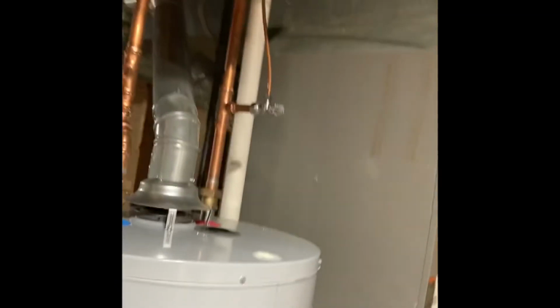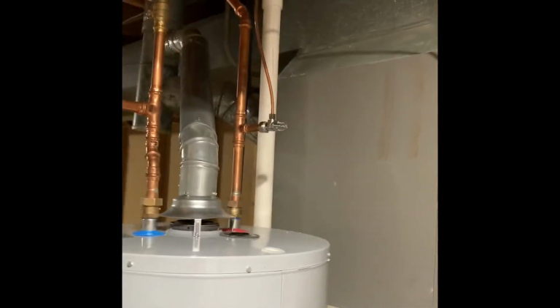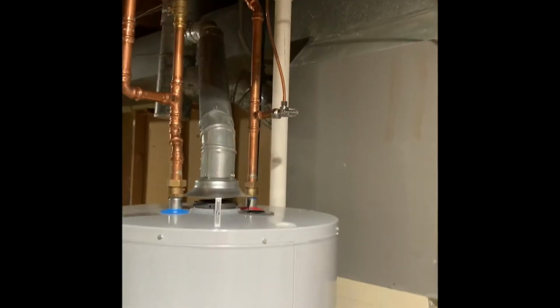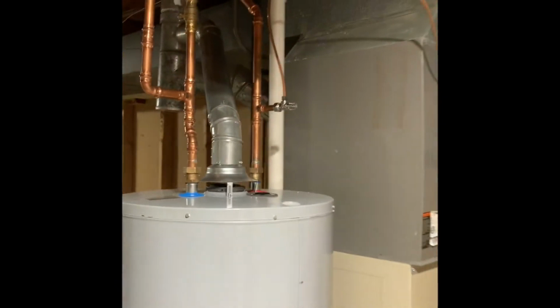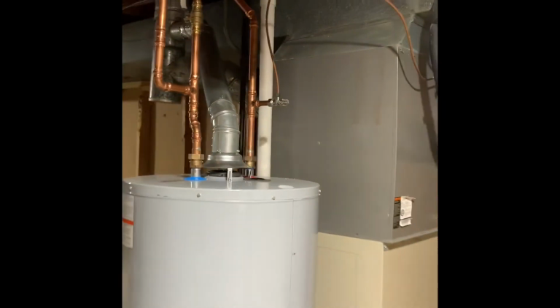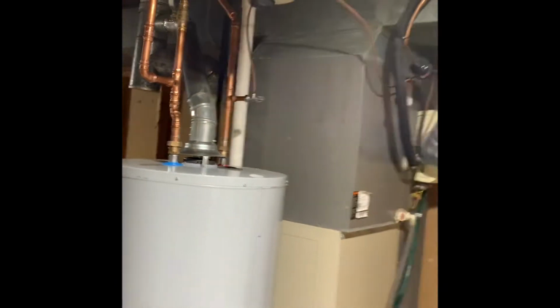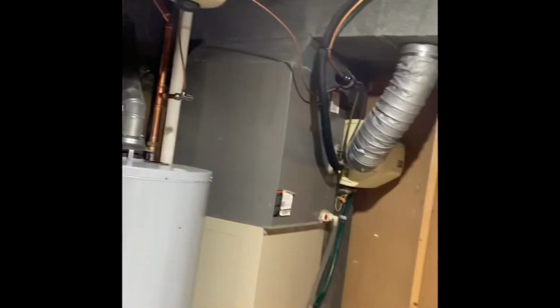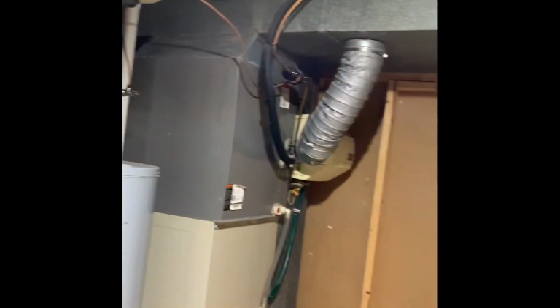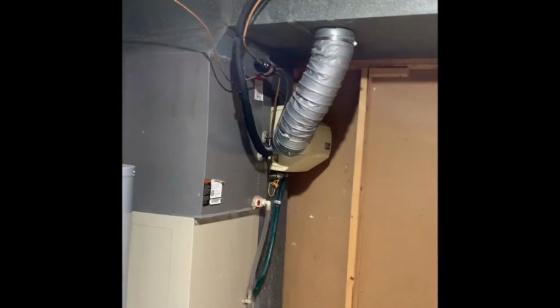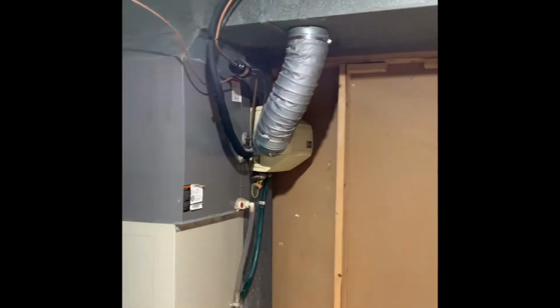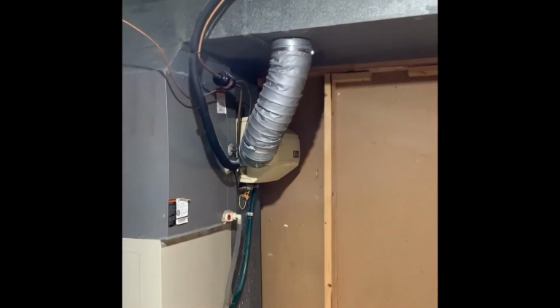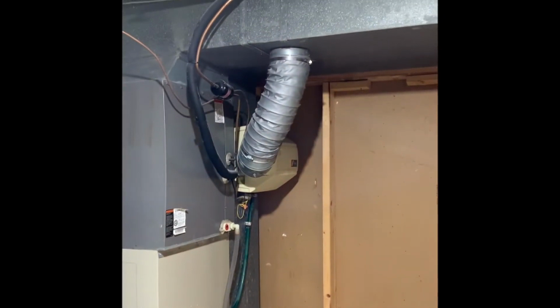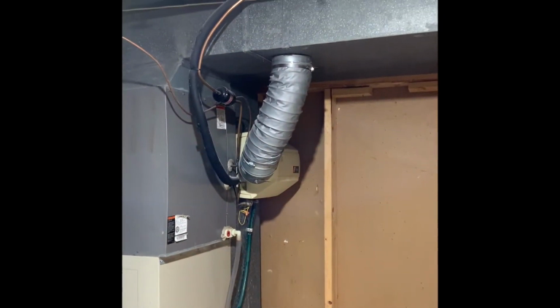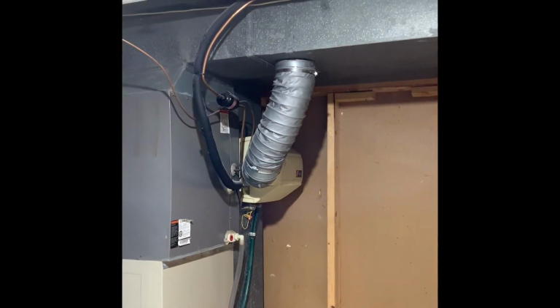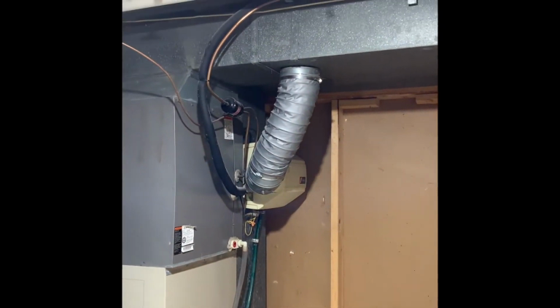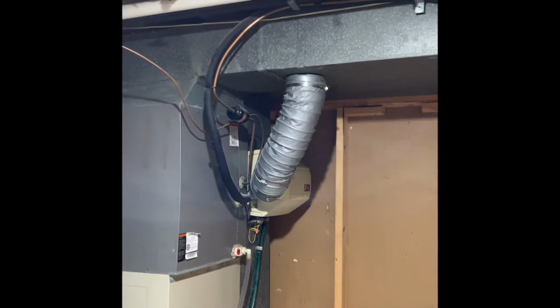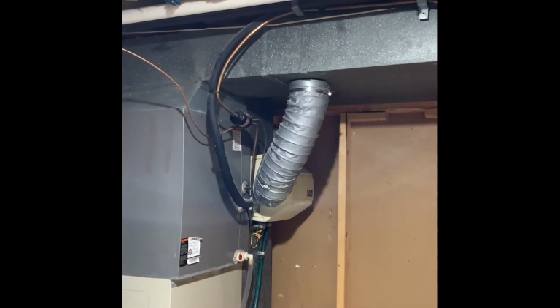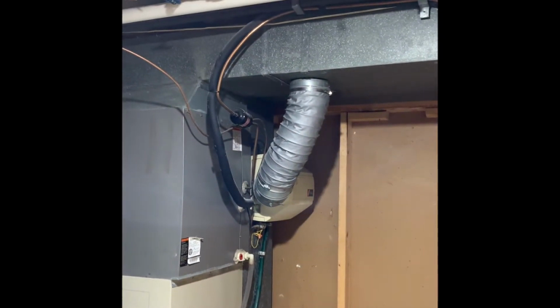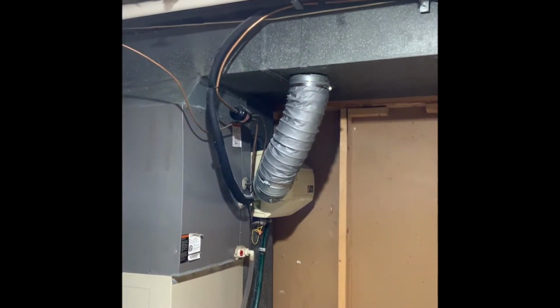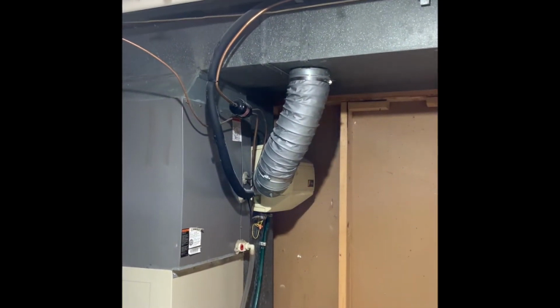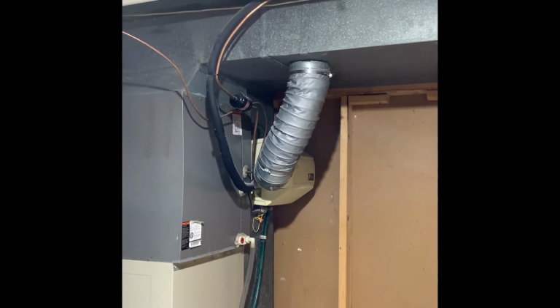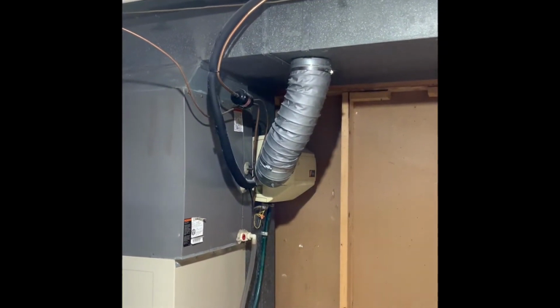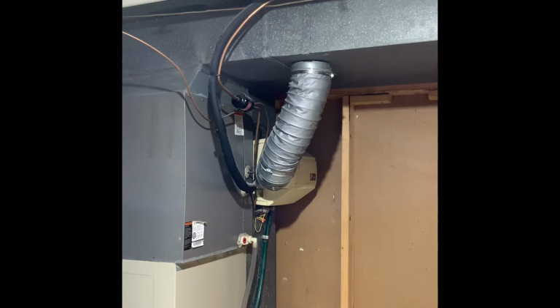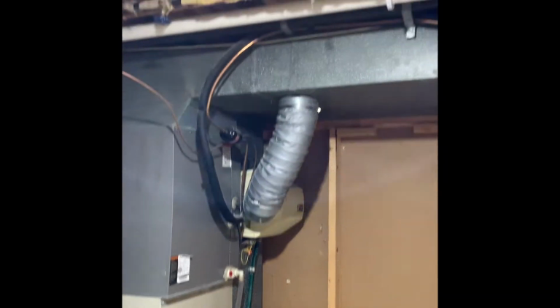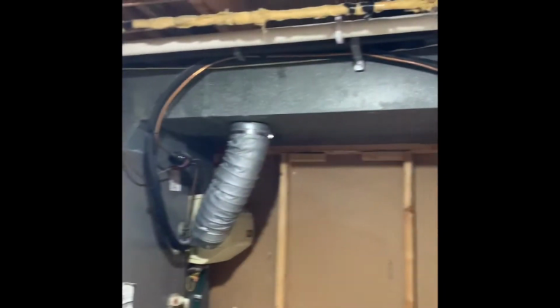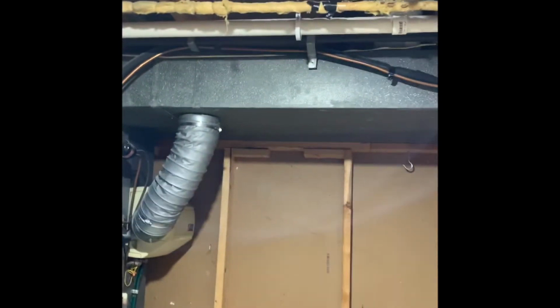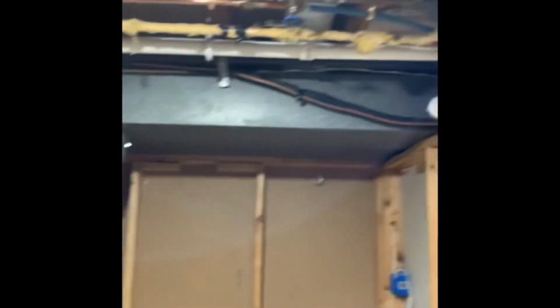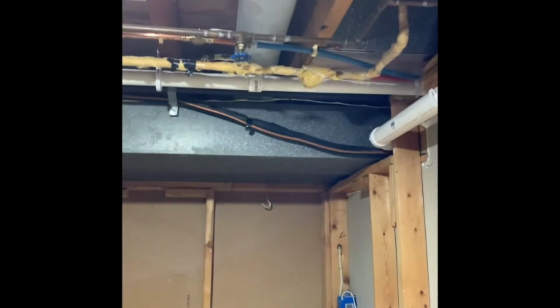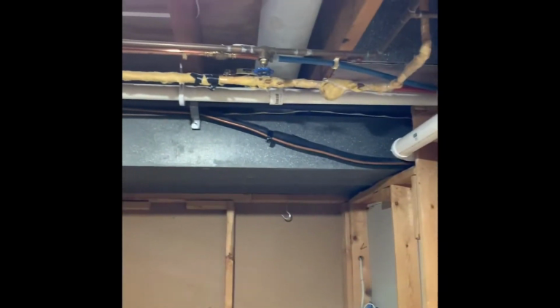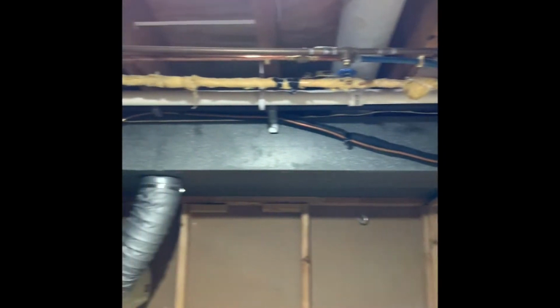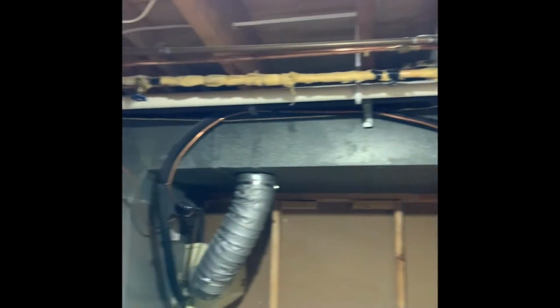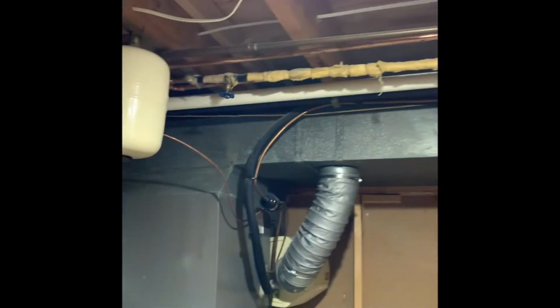The water shutoff and water heater we just put in. The line set's going to get flushed — make sure it holds pressure, clean it up, make sure it looks nice.